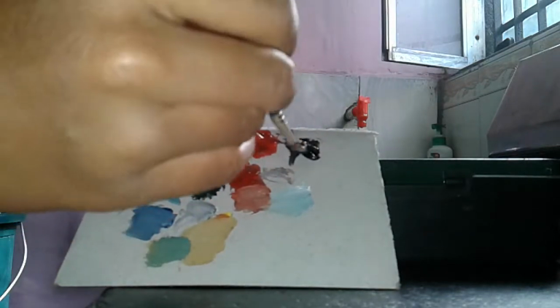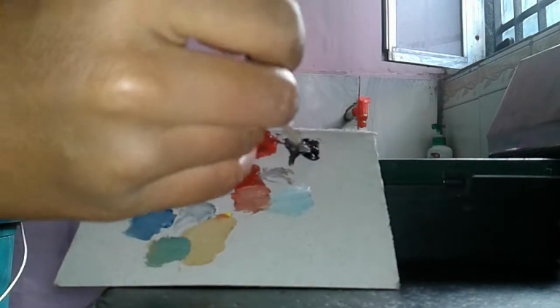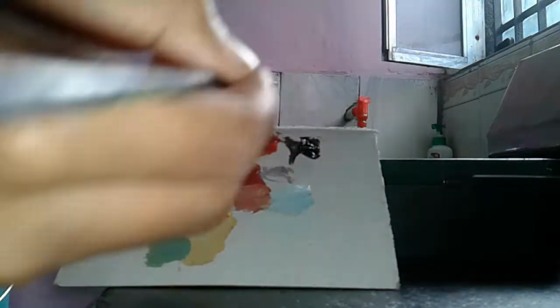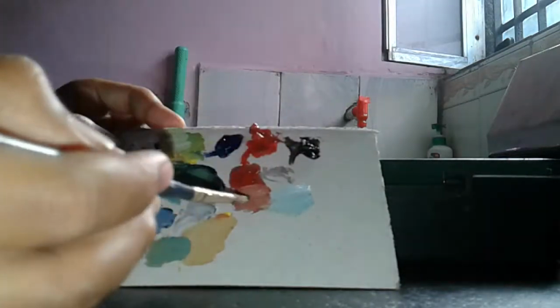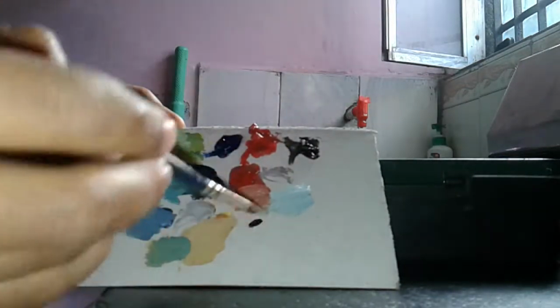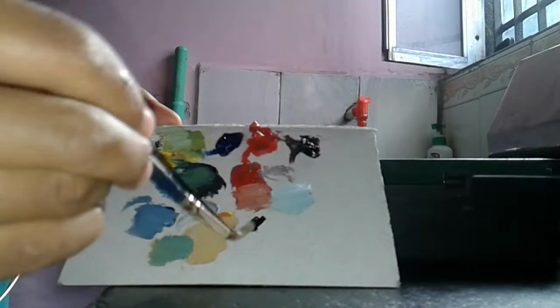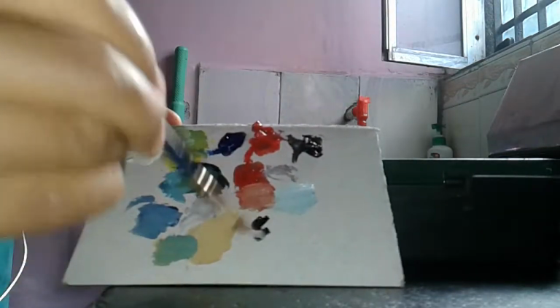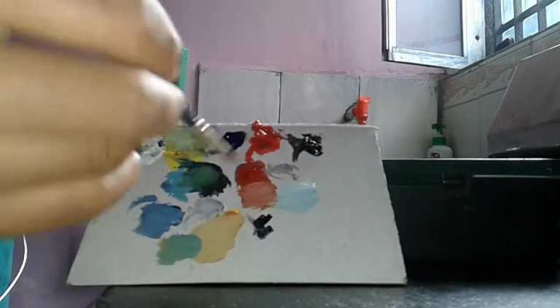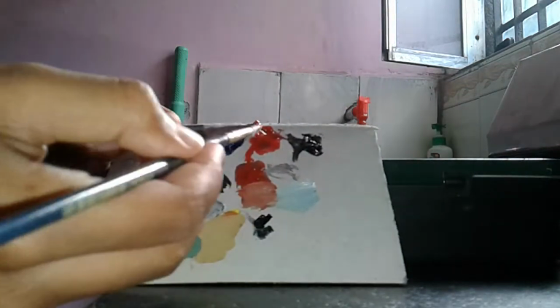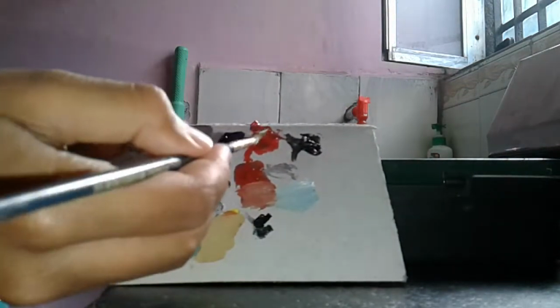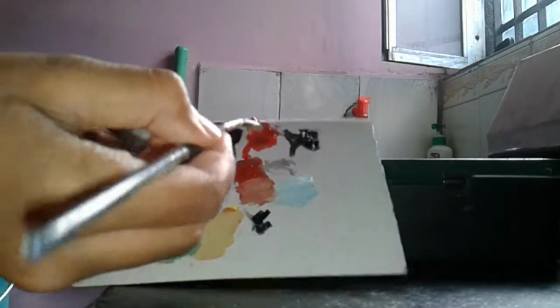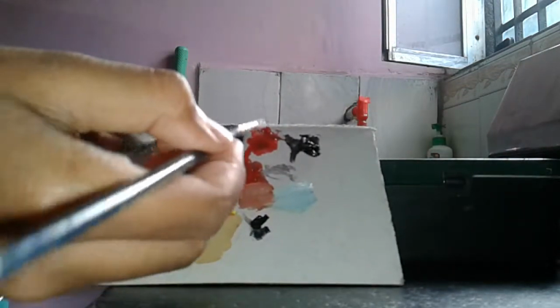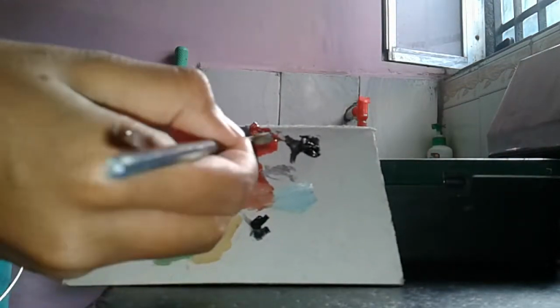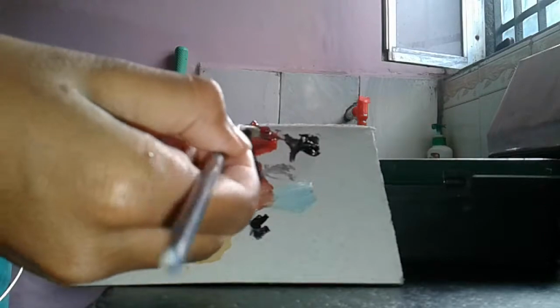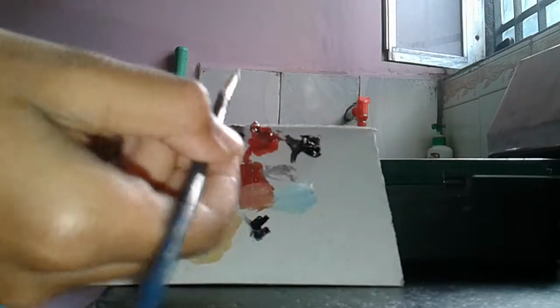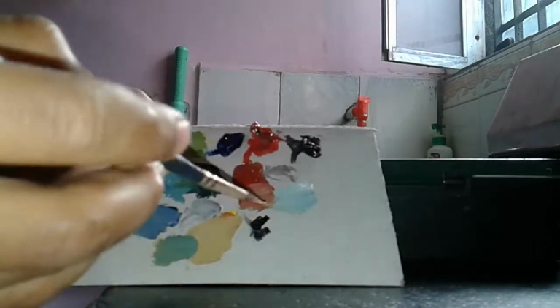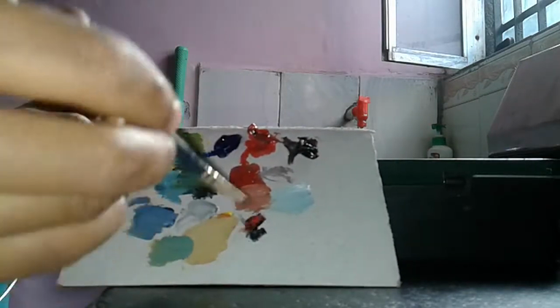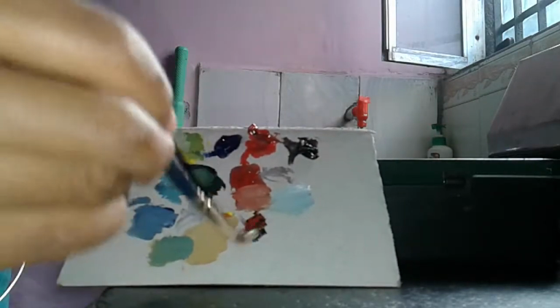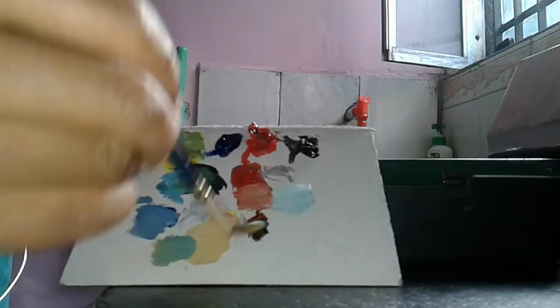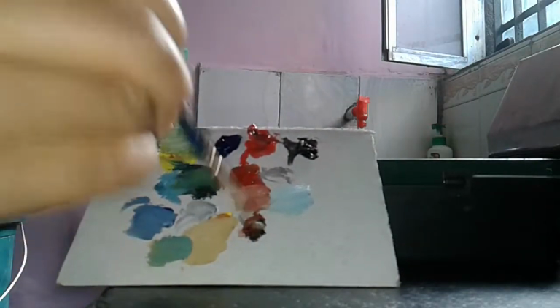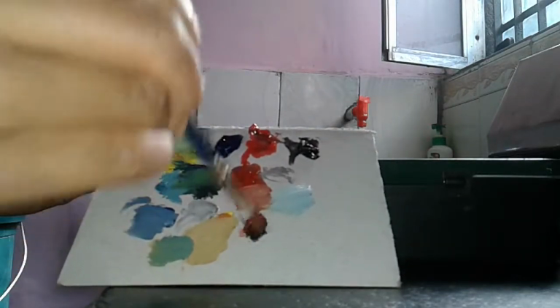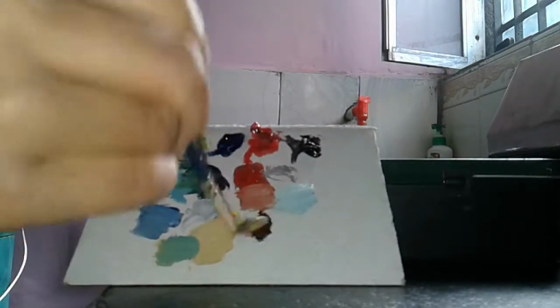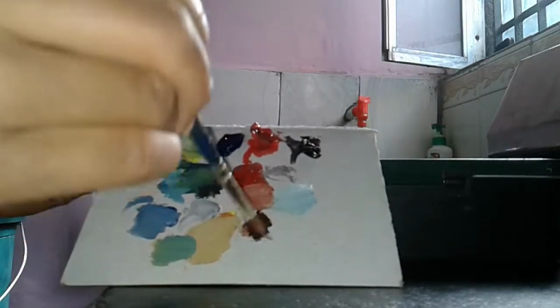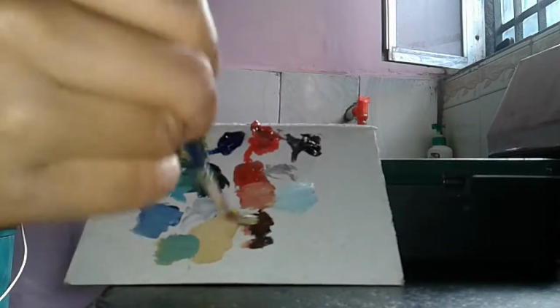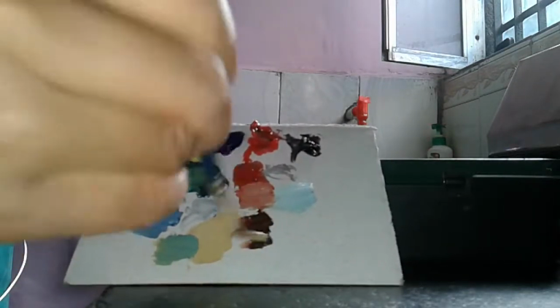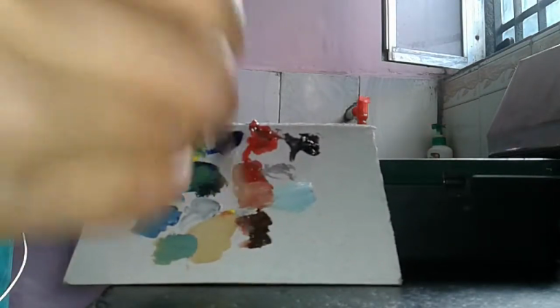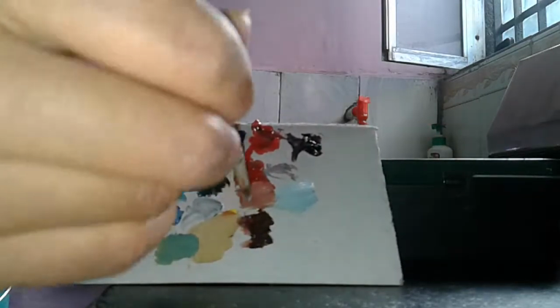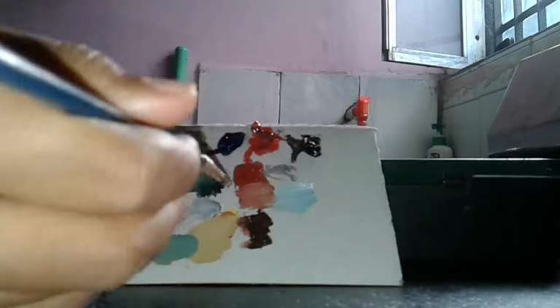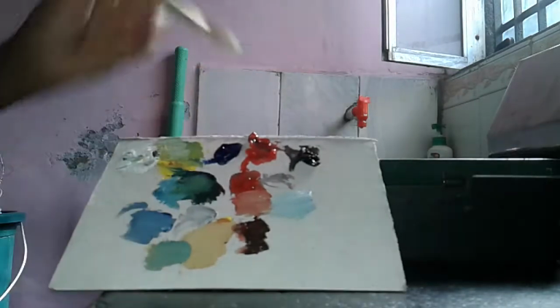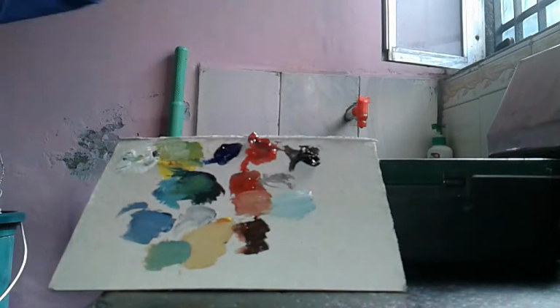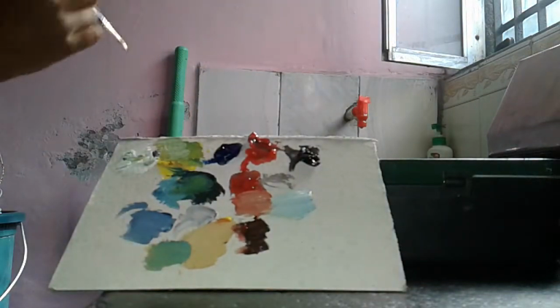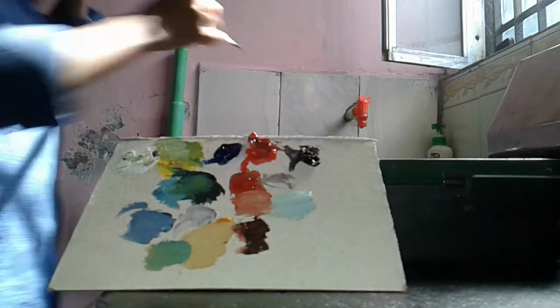How to make the brown: the red, the red — this is the brown with the red.